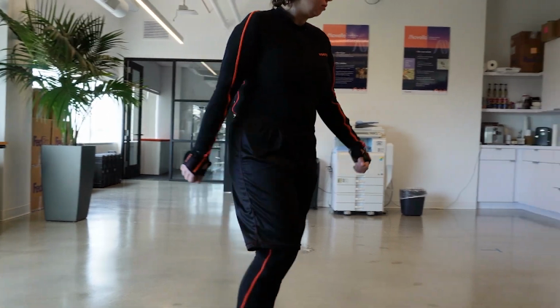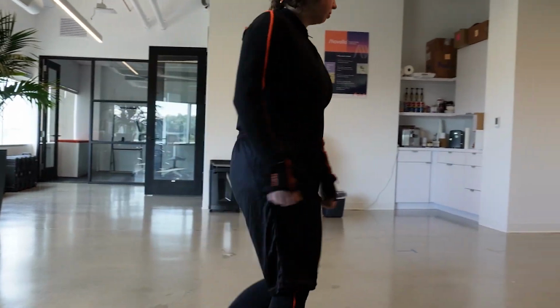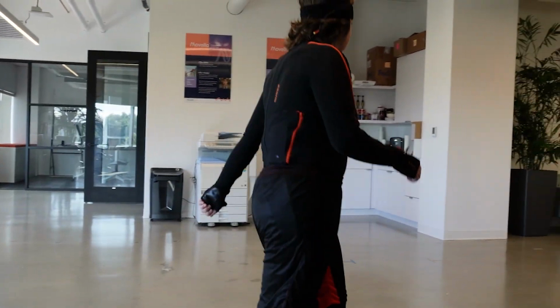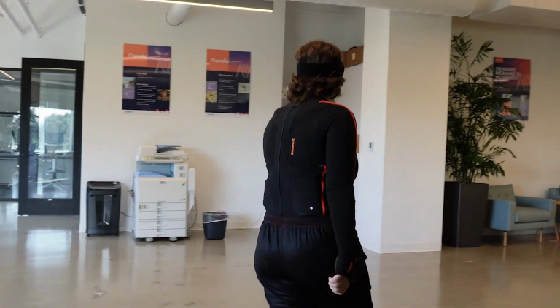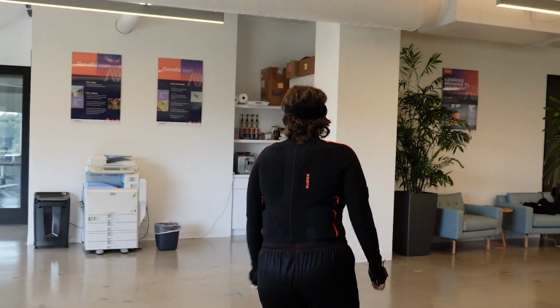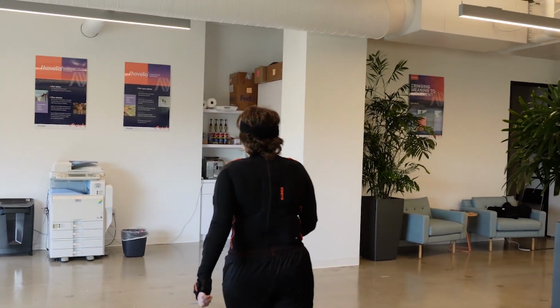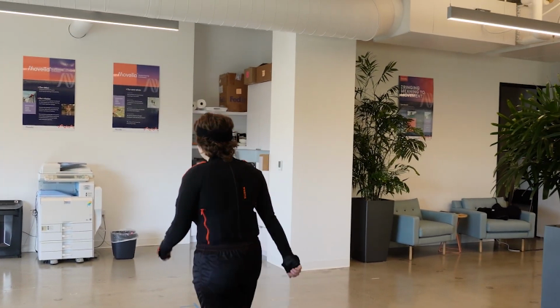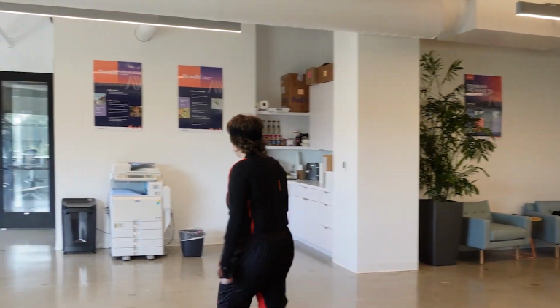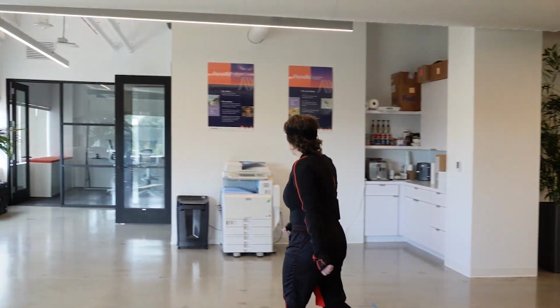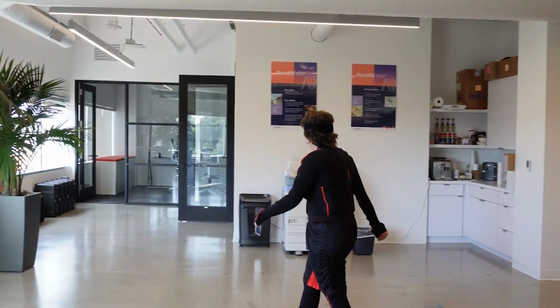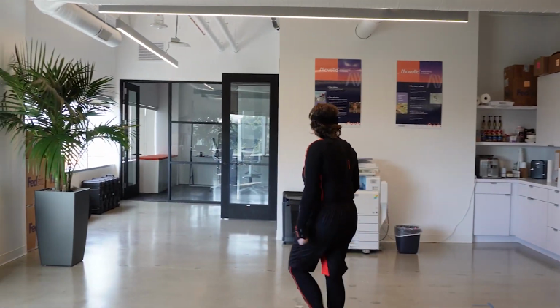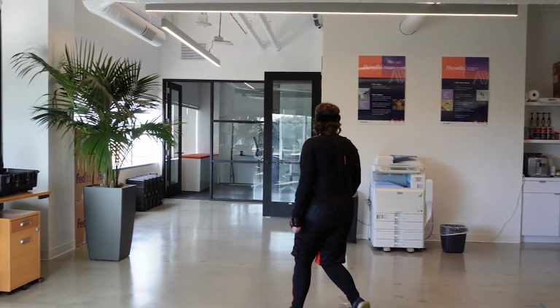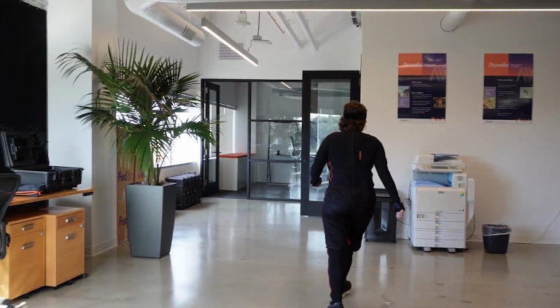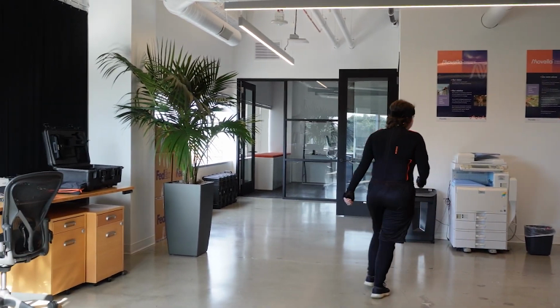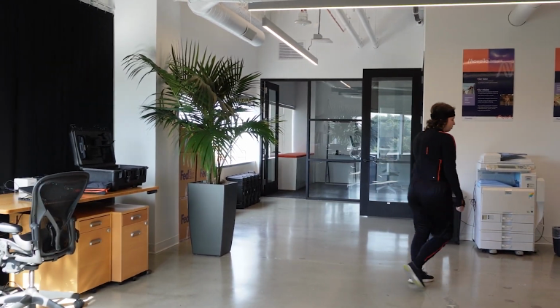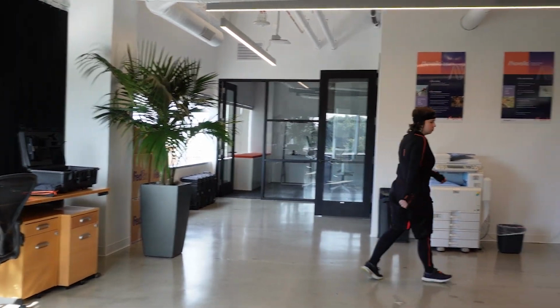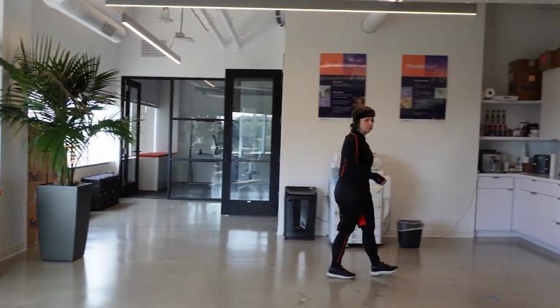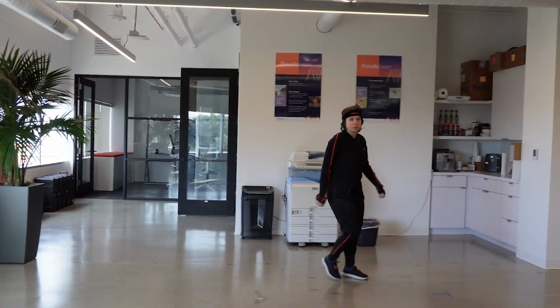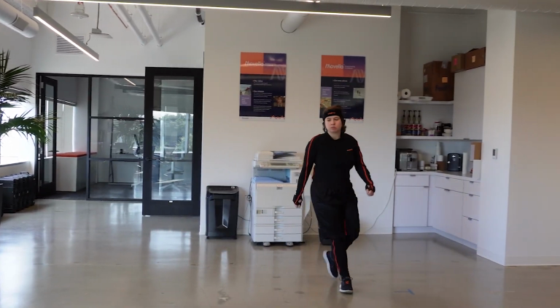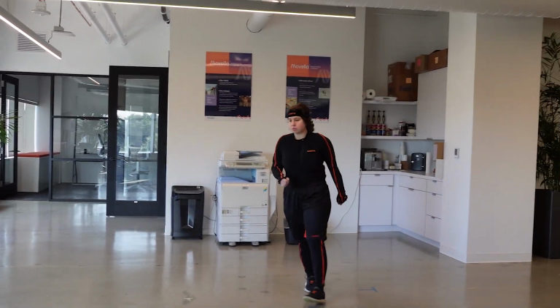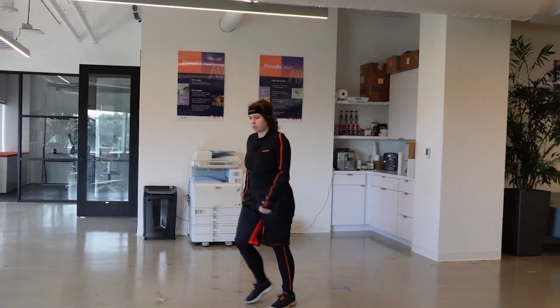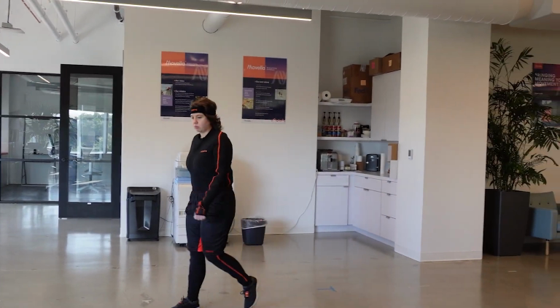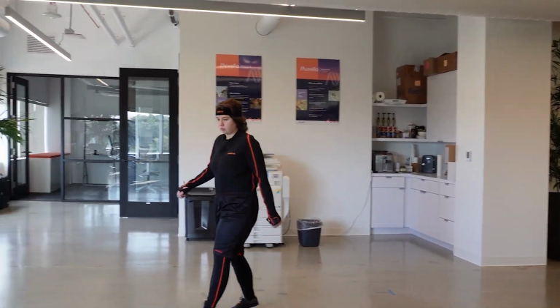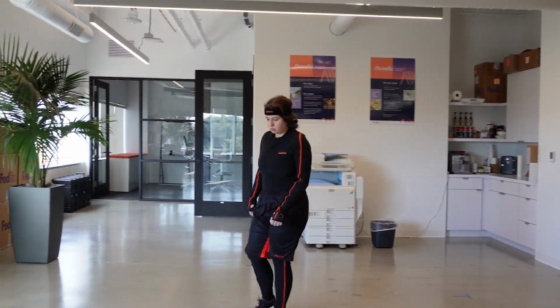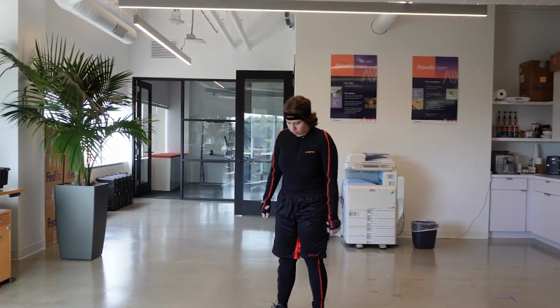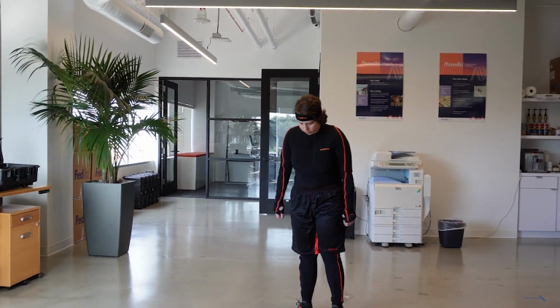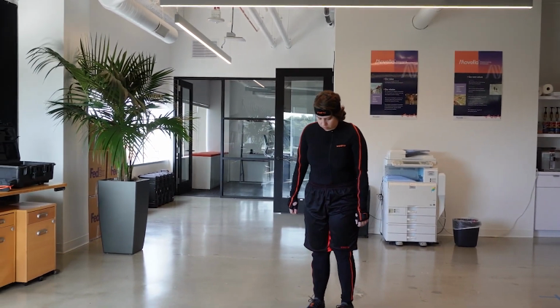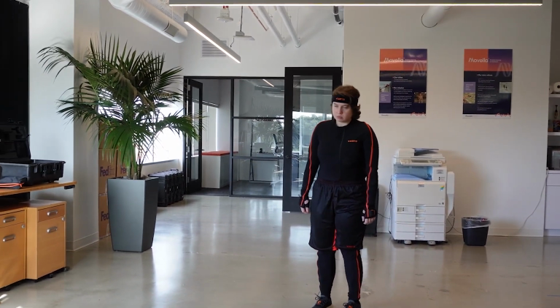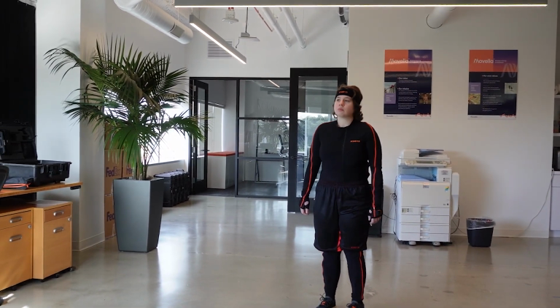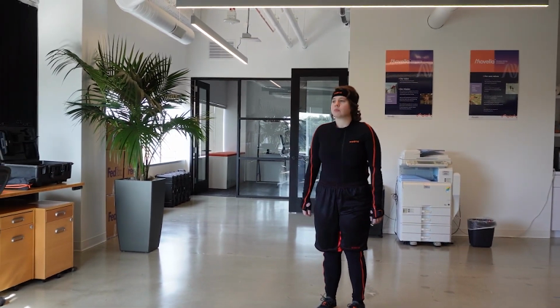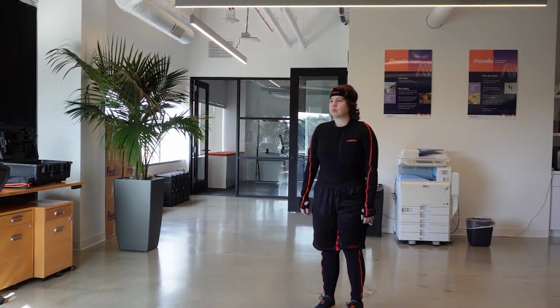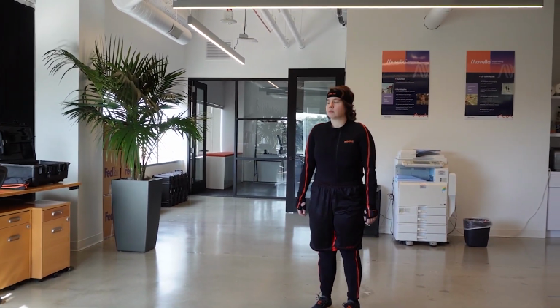For the move around portion of the calibration, you can walk around any way you like. You do not need to walk in a straight line and you do not need to end where you started. Having a natural swing to the arms is advised and walking at an average pace is best.